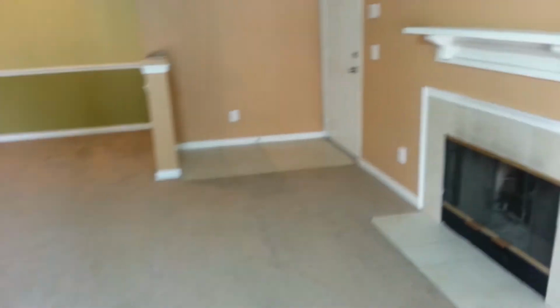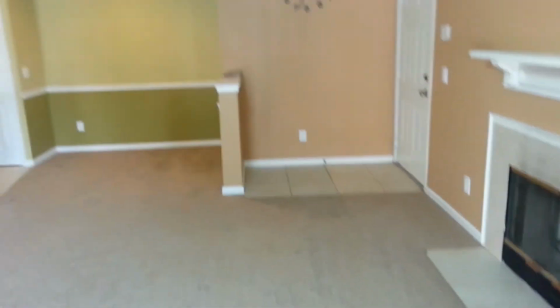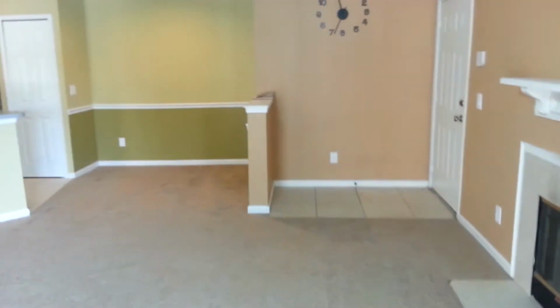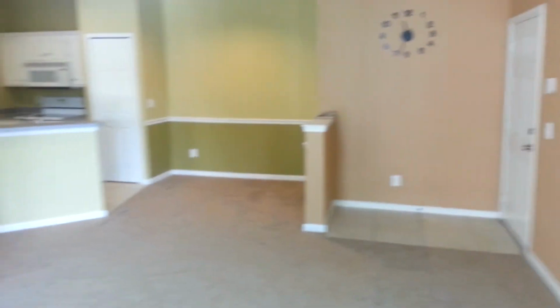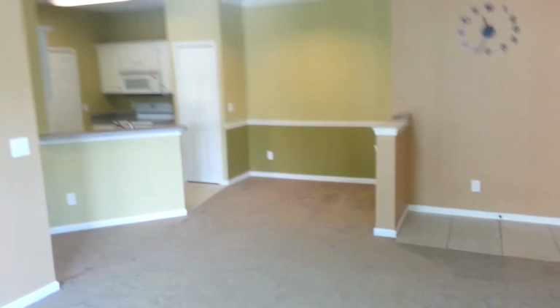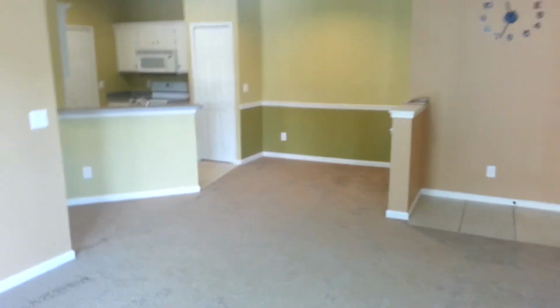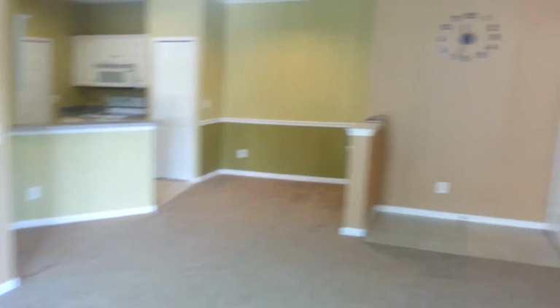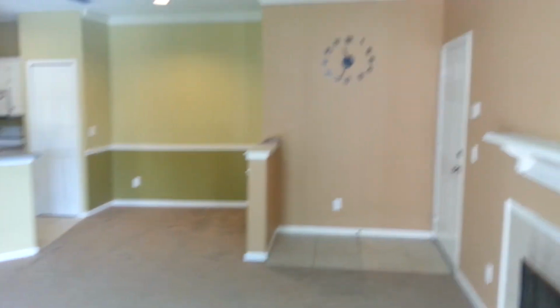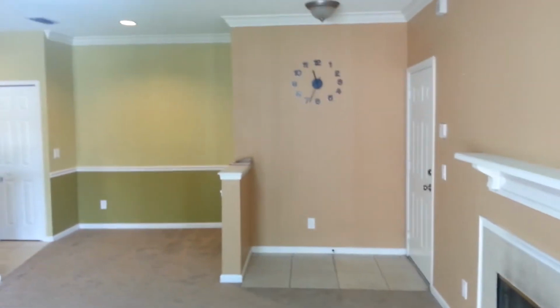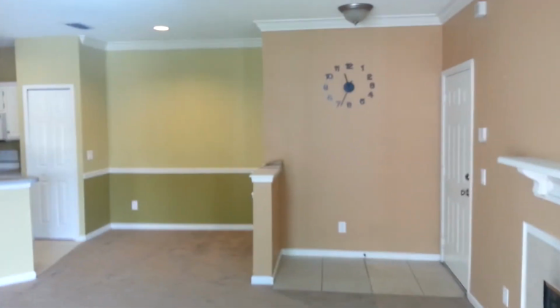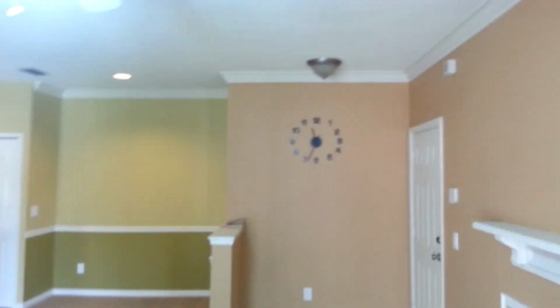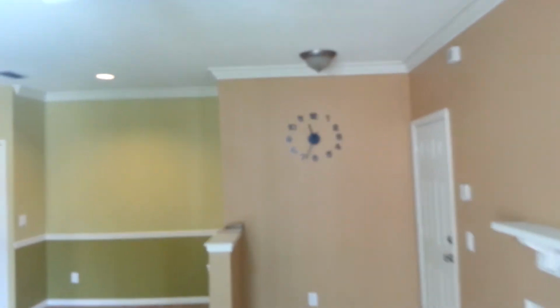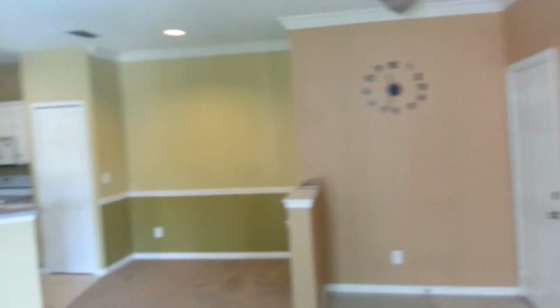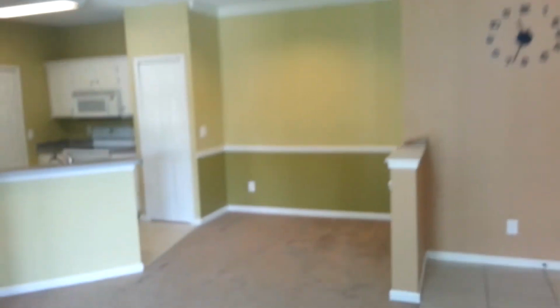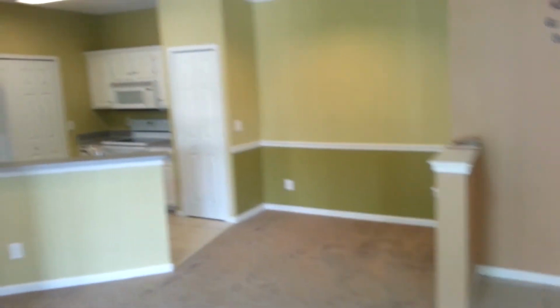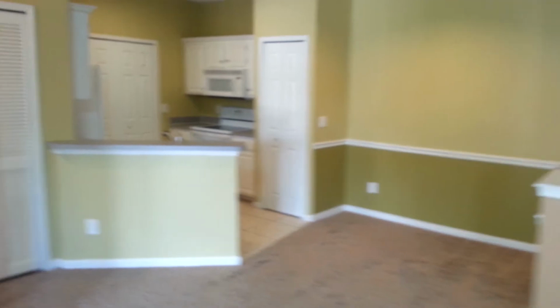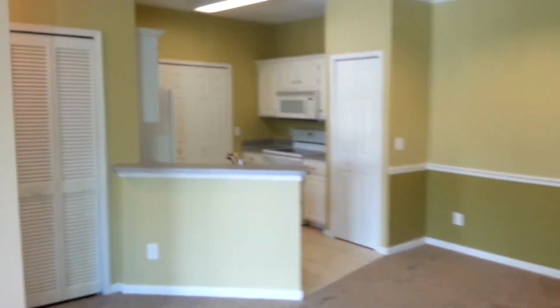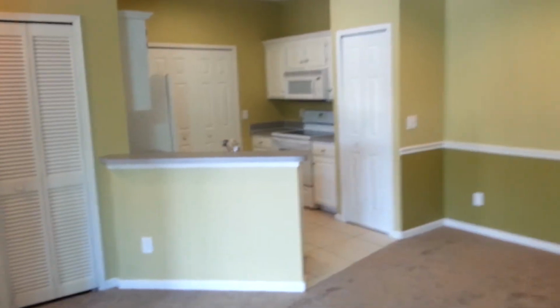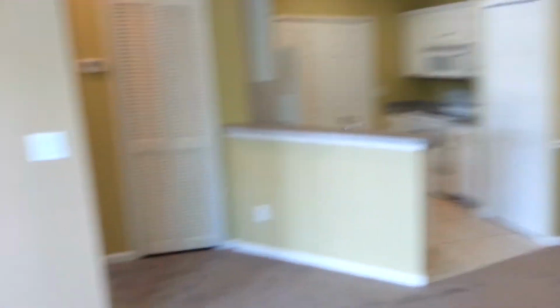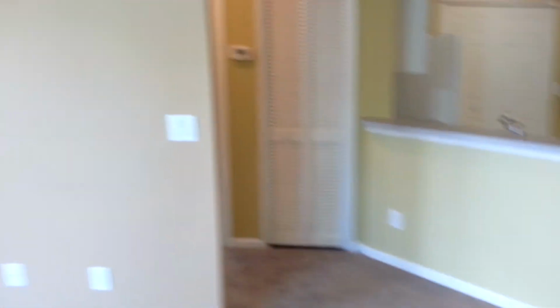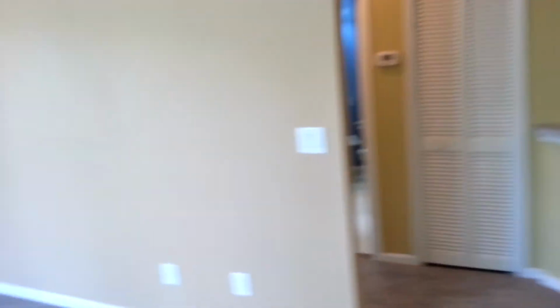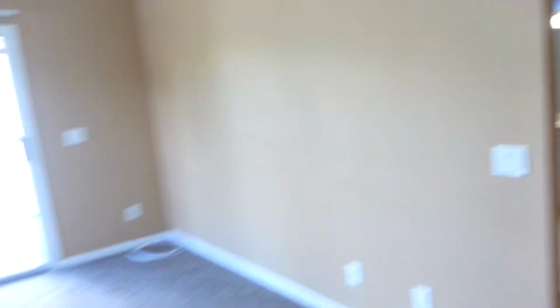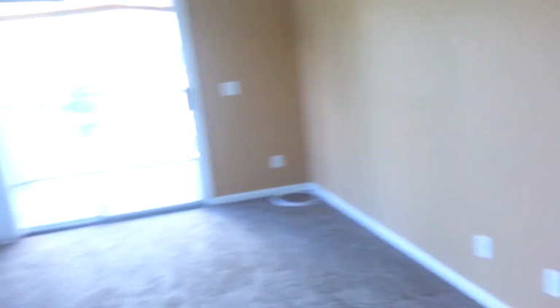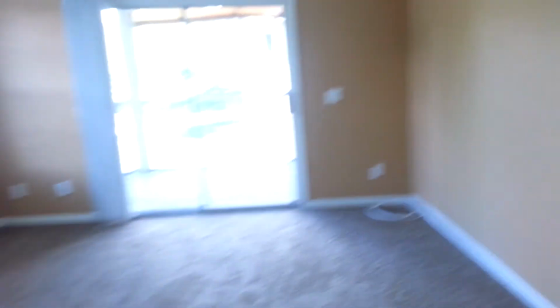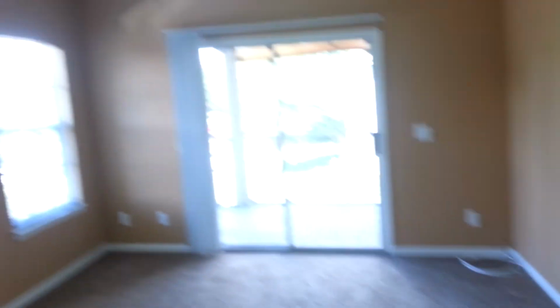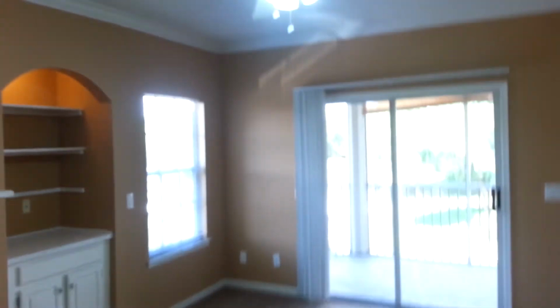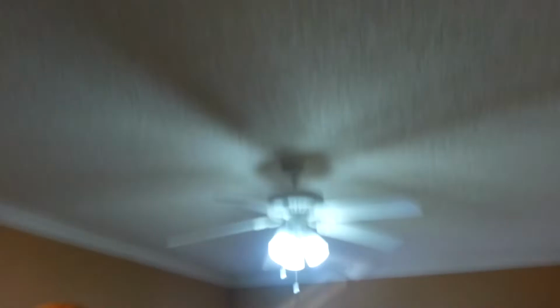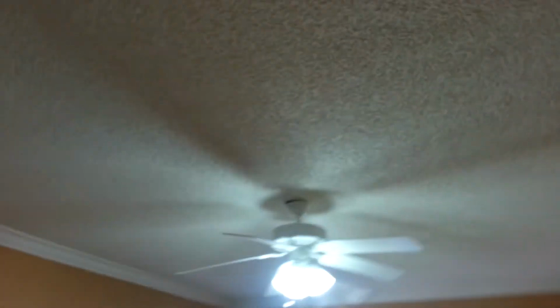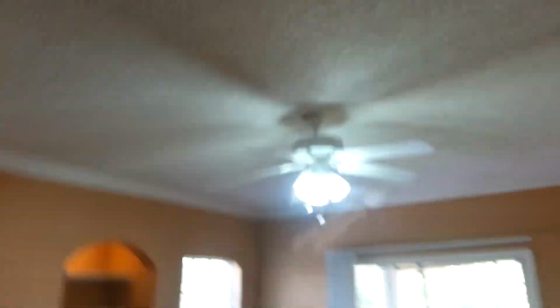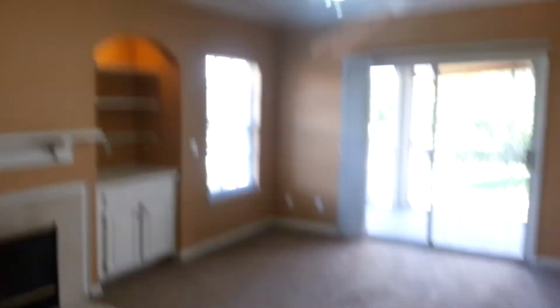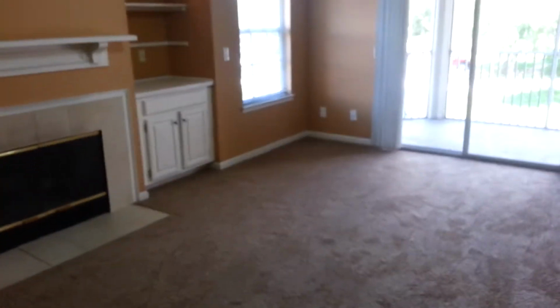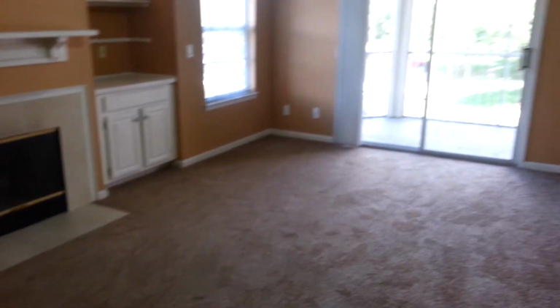Hopefully you're getting a sense of the layout. Kind of an interesting clock — completely a wall clock, using the wall. Ceiling fan — lighted ceiling fan in here.